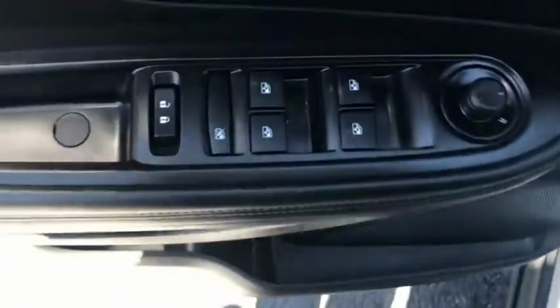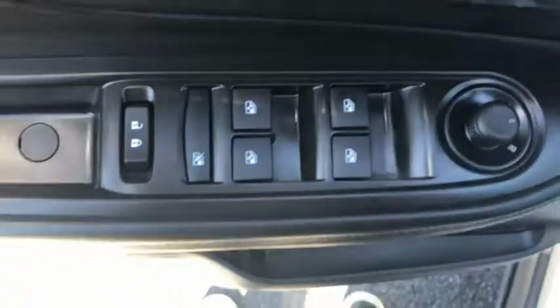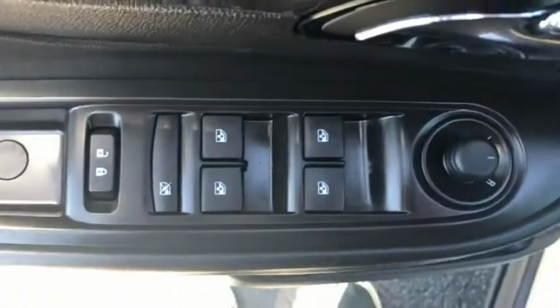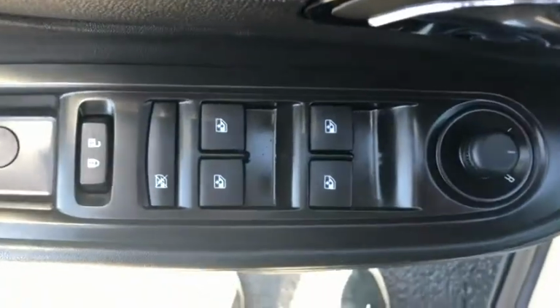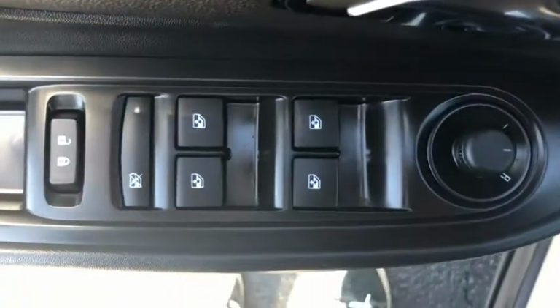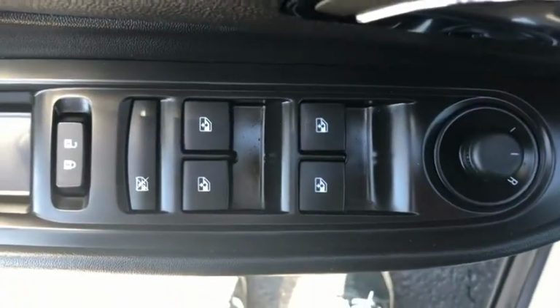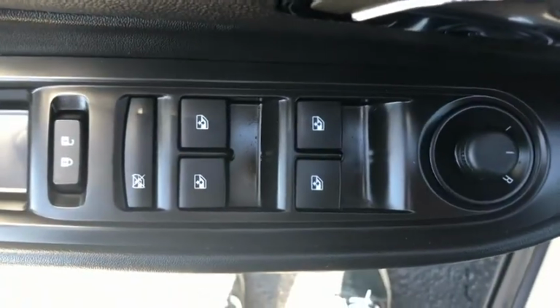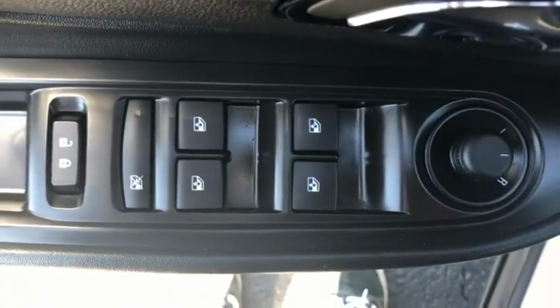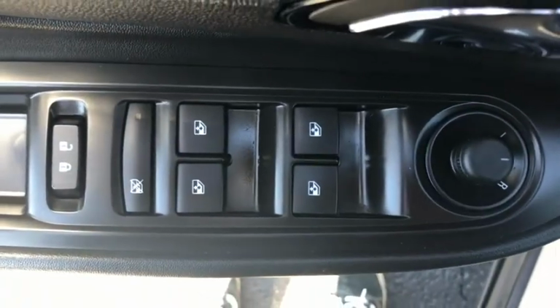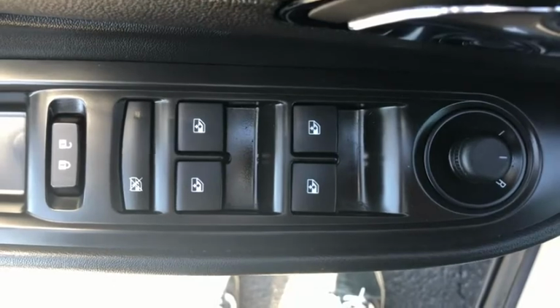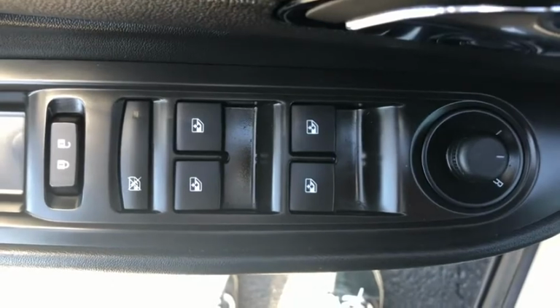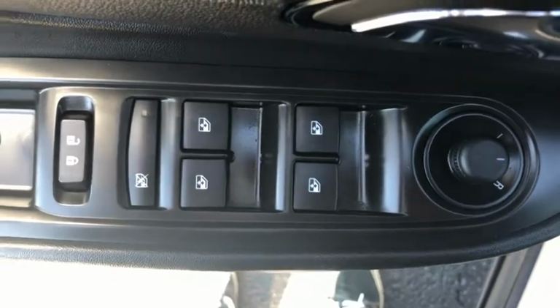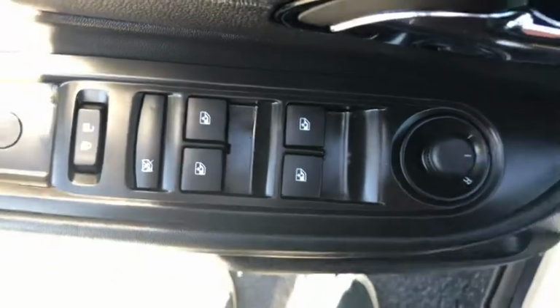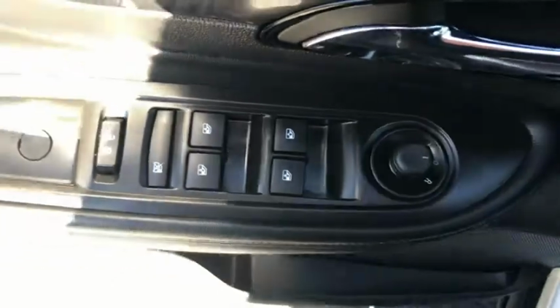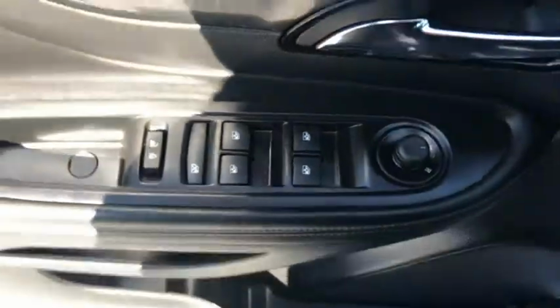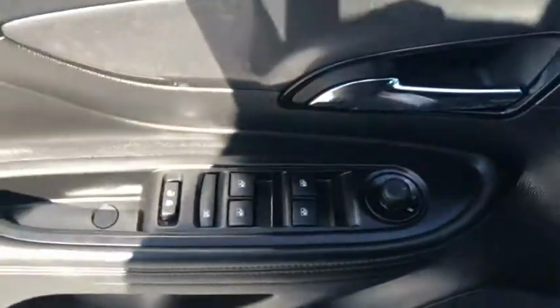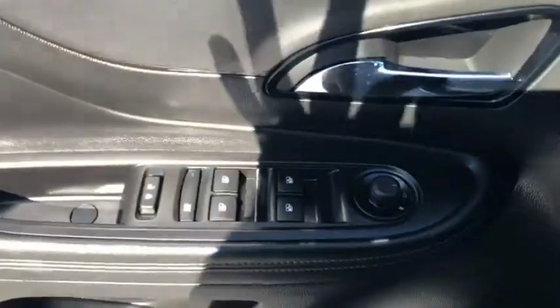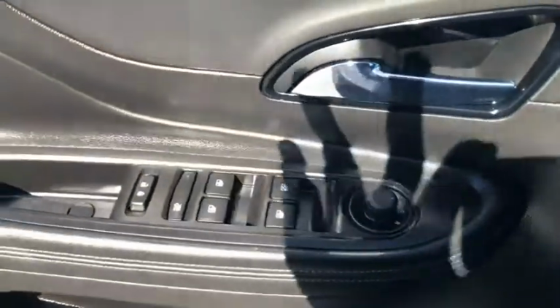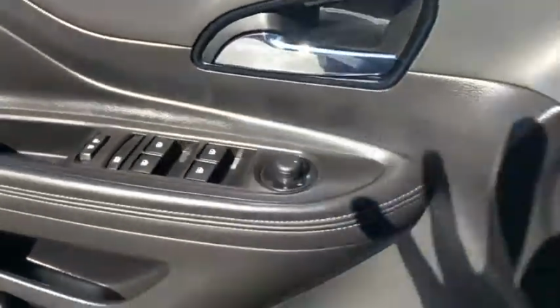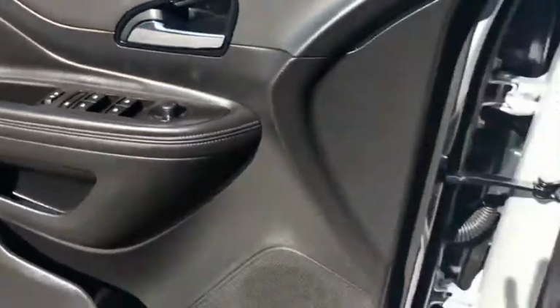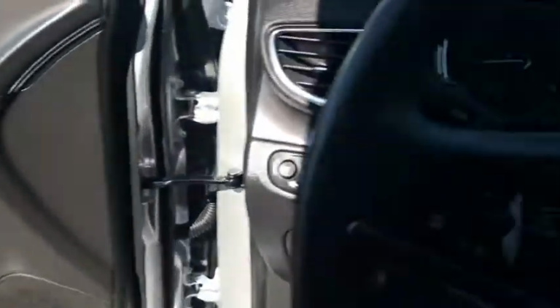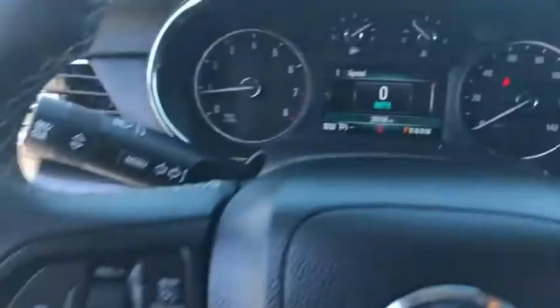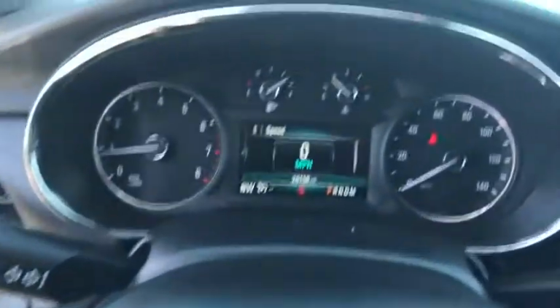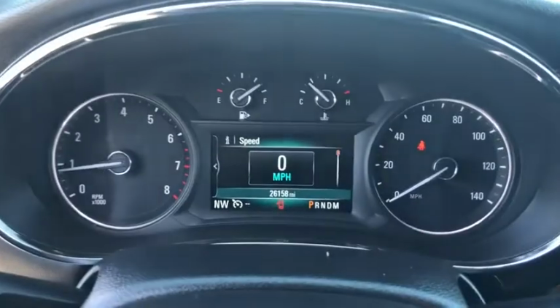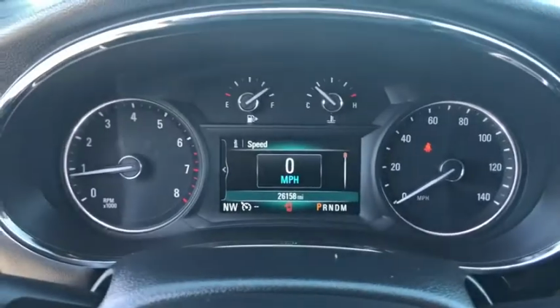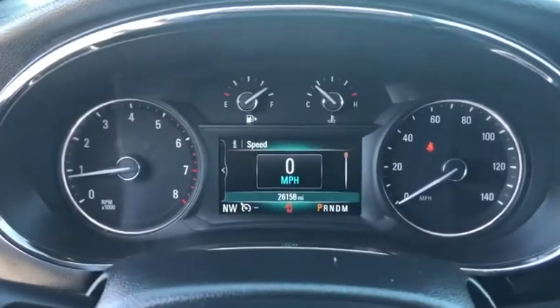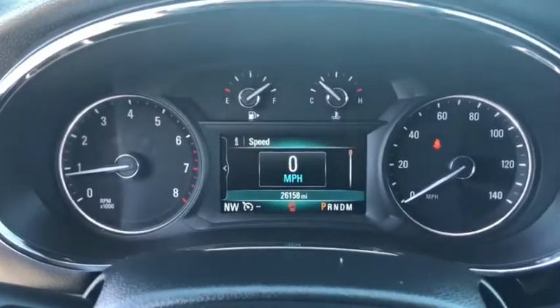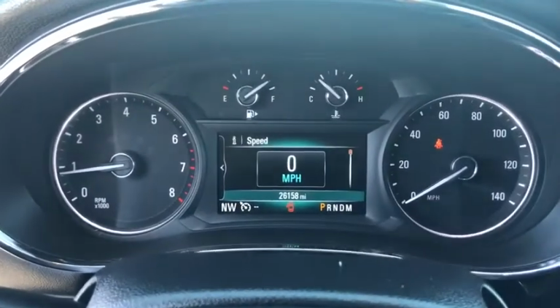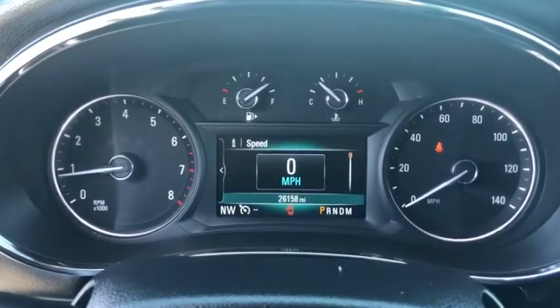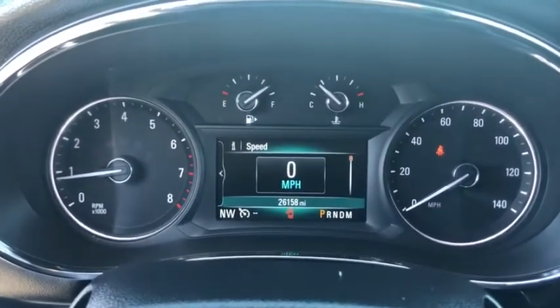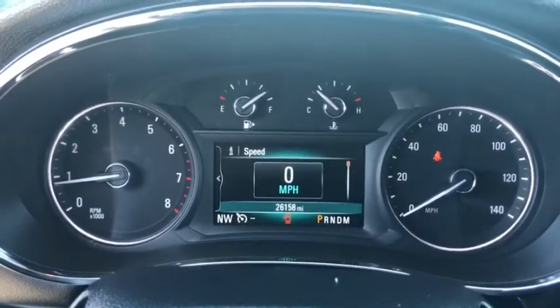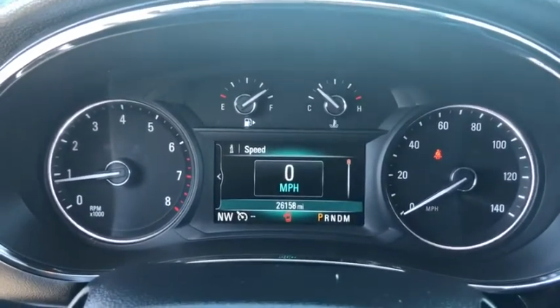Backup camera, stability control, traction control, anti-lock braking system, steering wheel audio controls, keyless entry, leather wrapped steering wheel, Bluetooth, adjustable steering wheel, power steering.